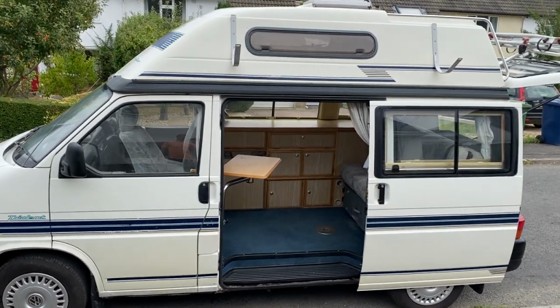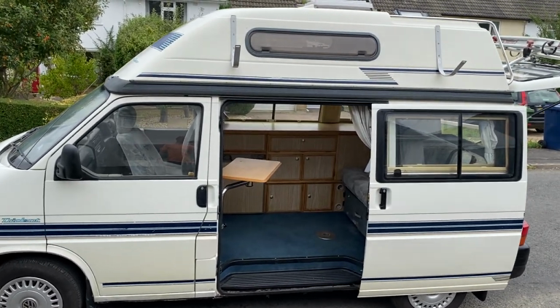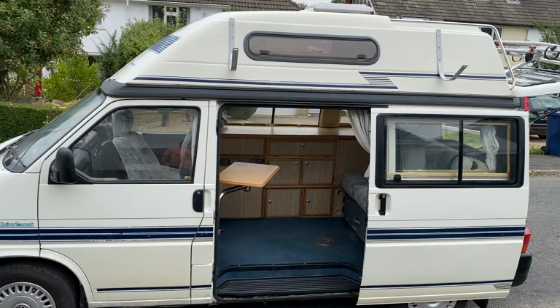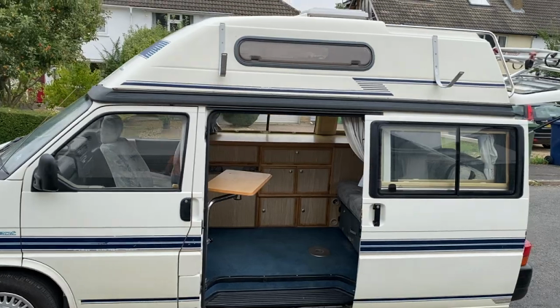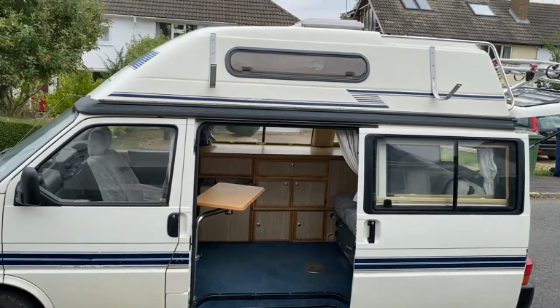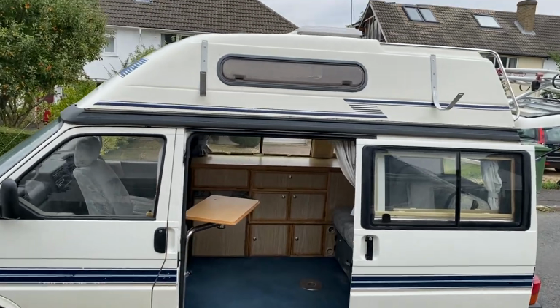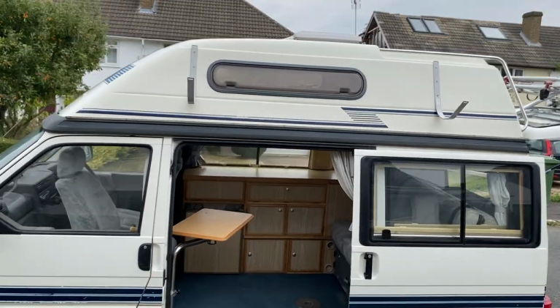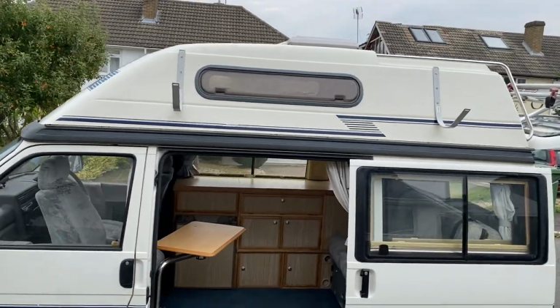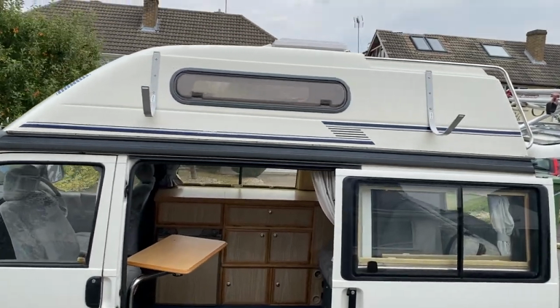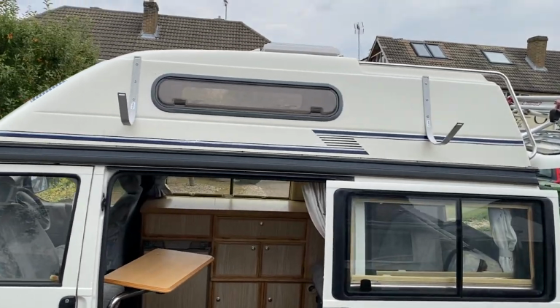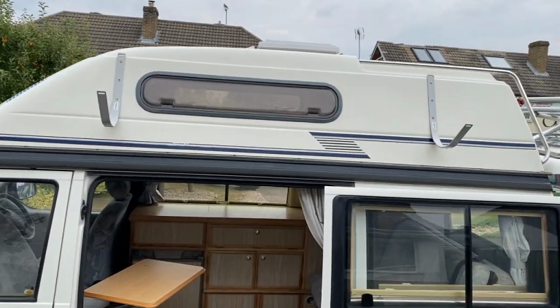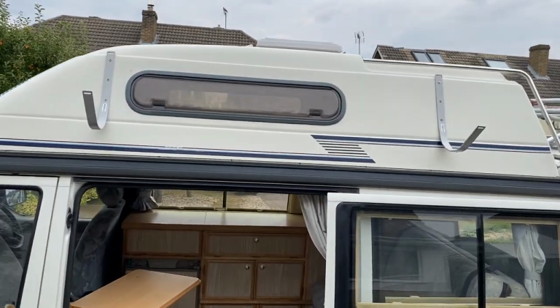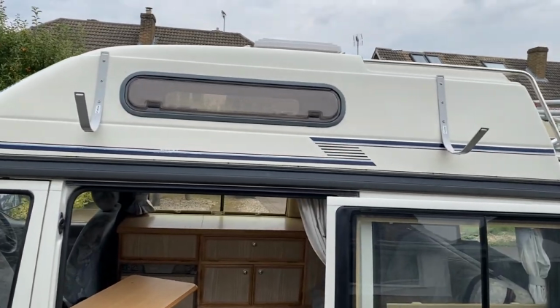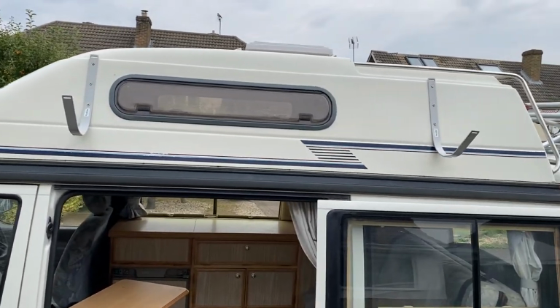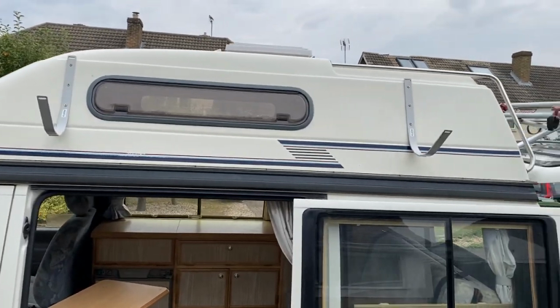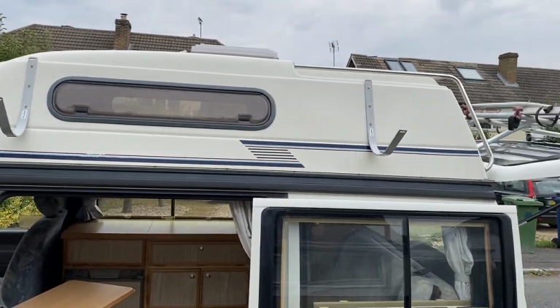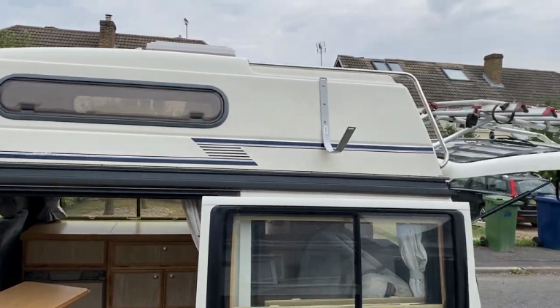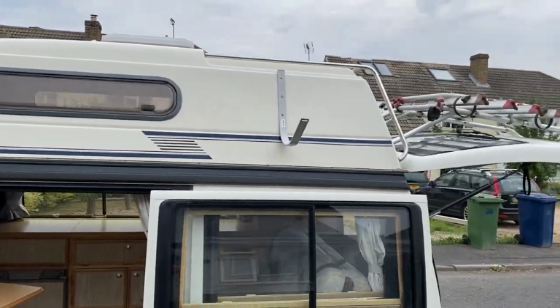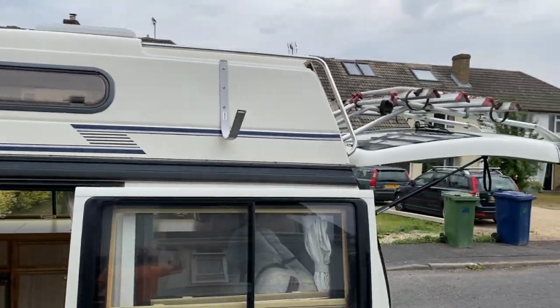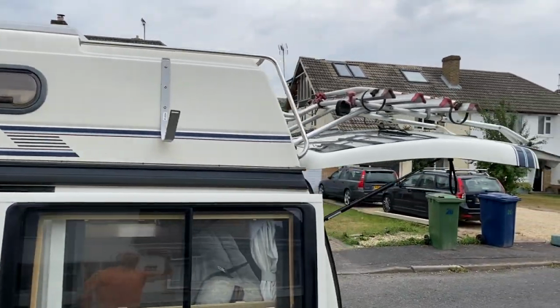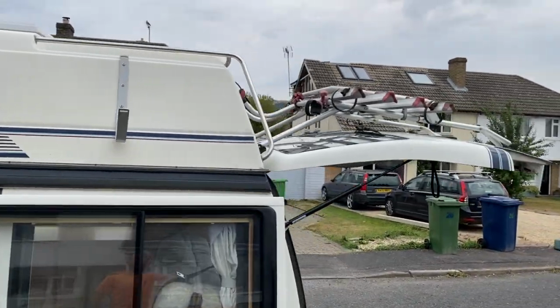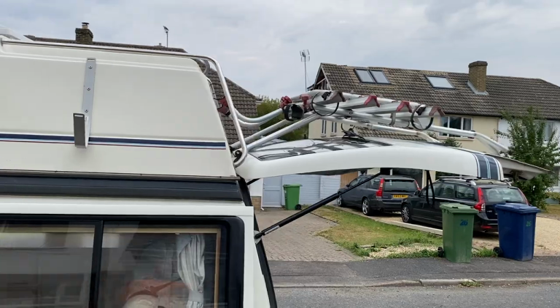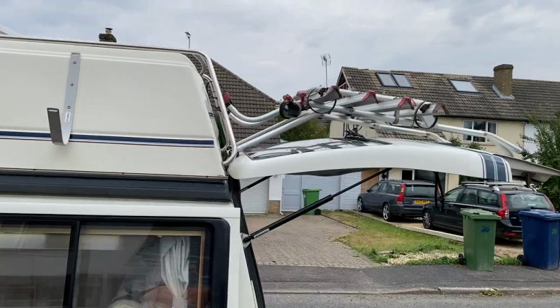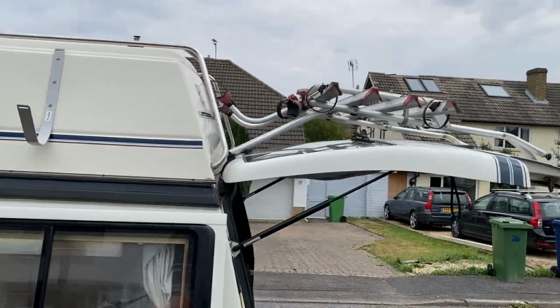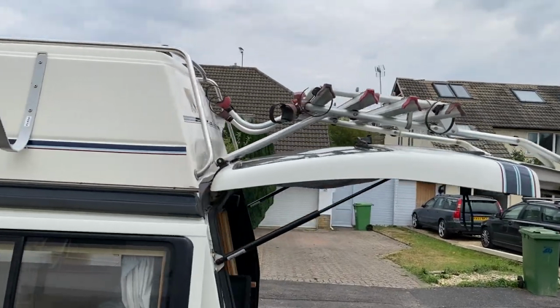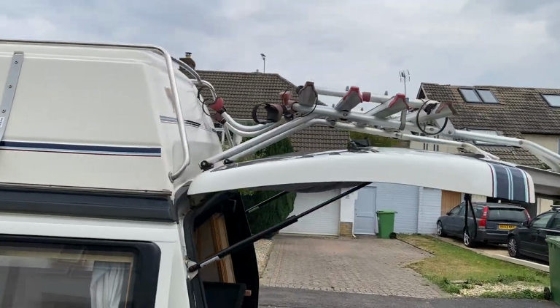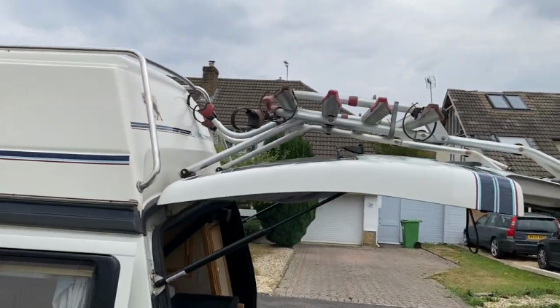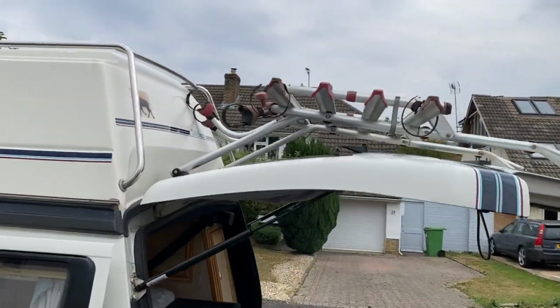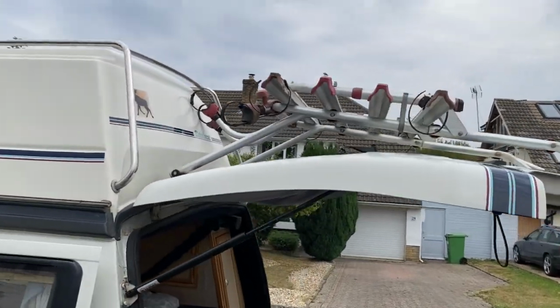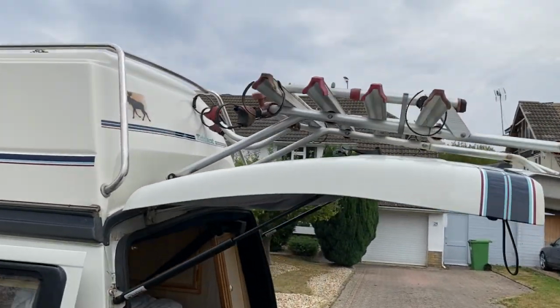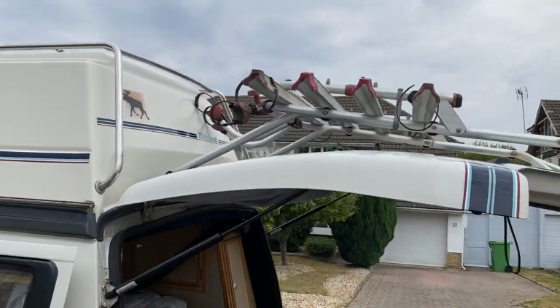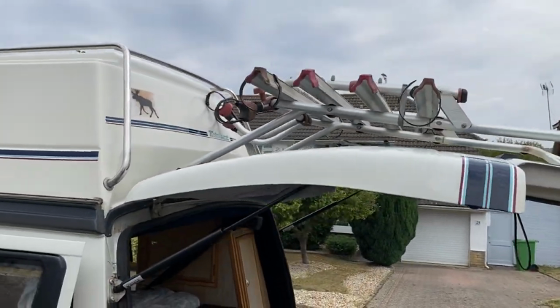I've added some surfboard straps to the top. On the back there is a bike rack for four bikes.